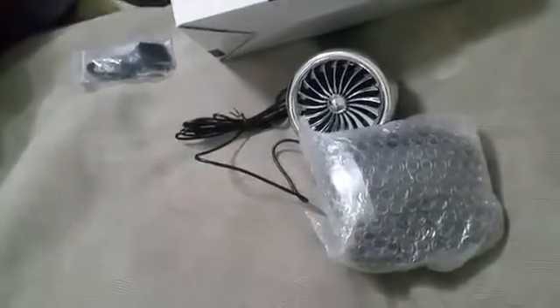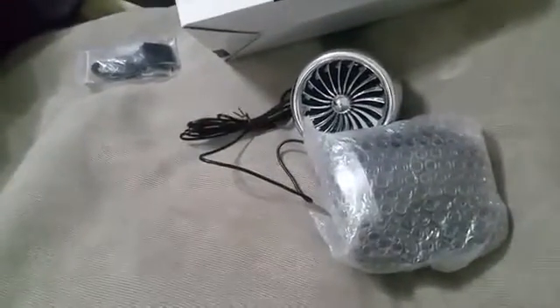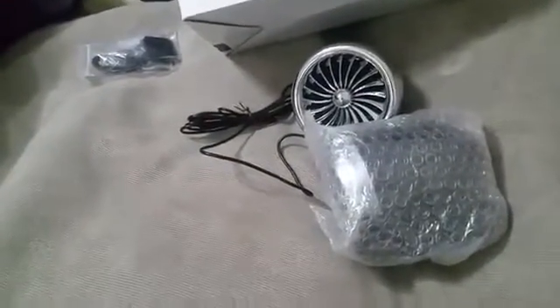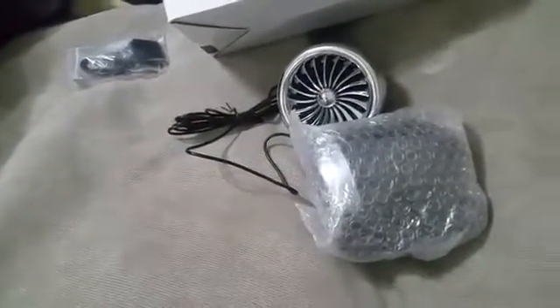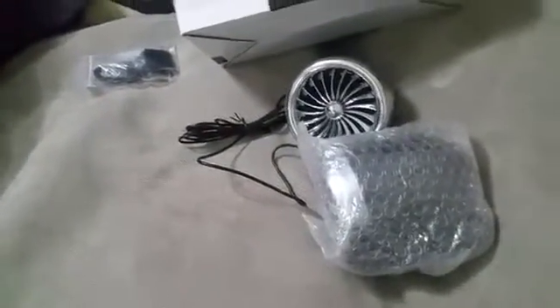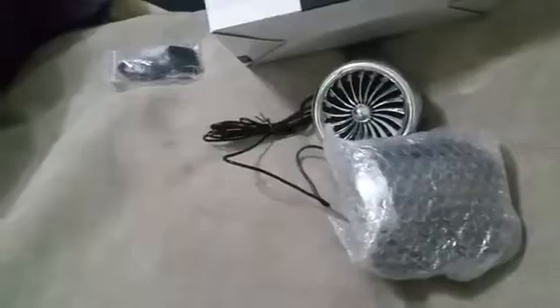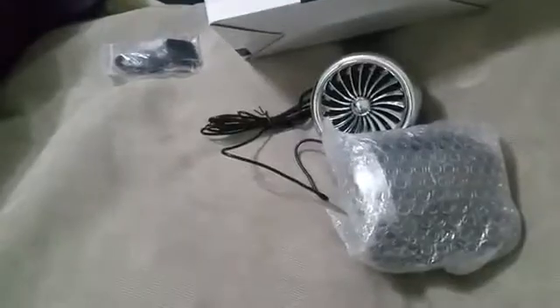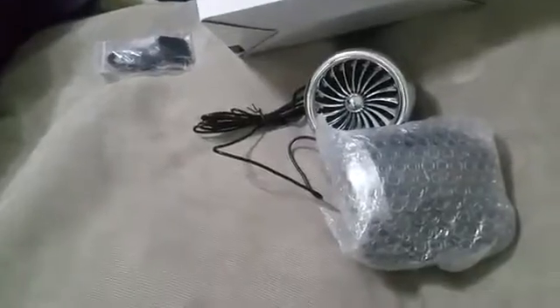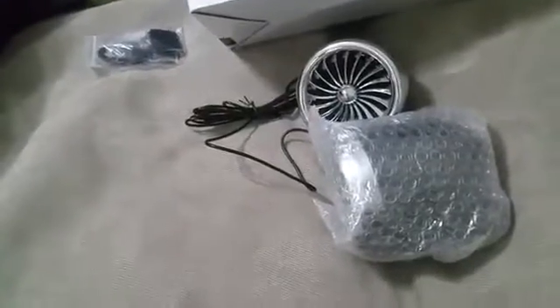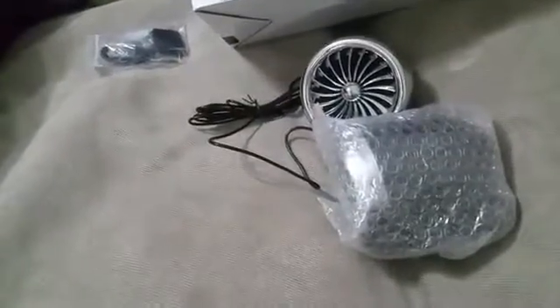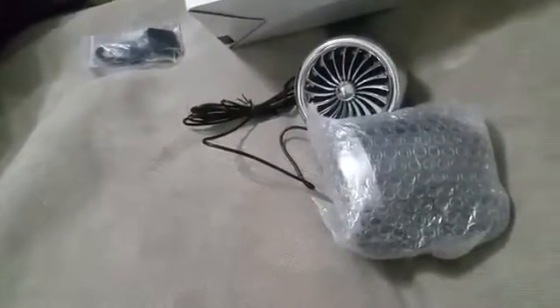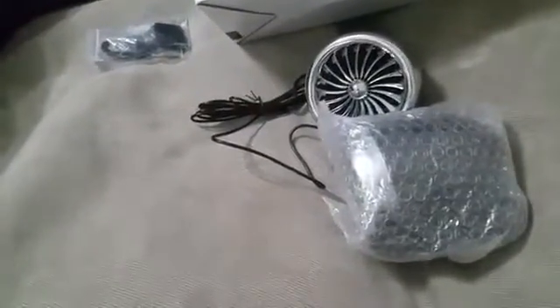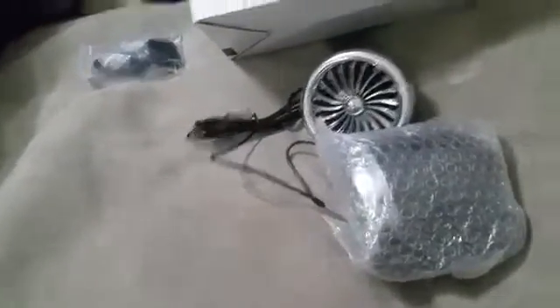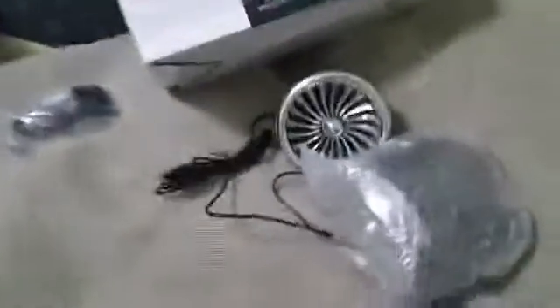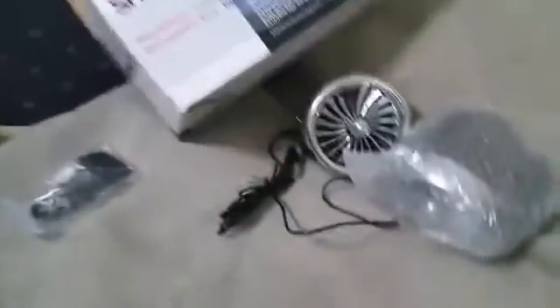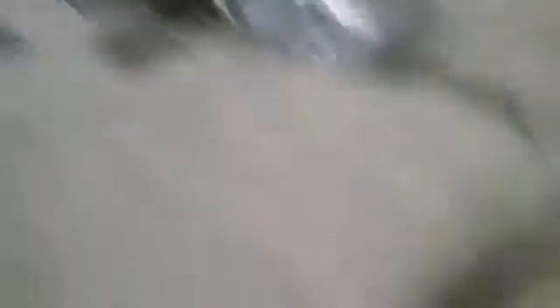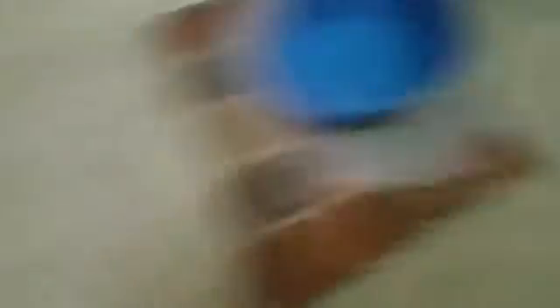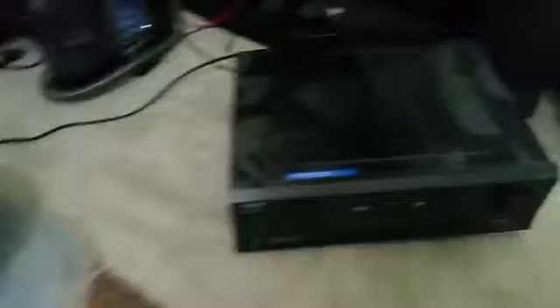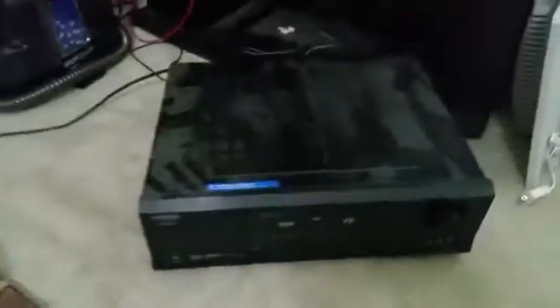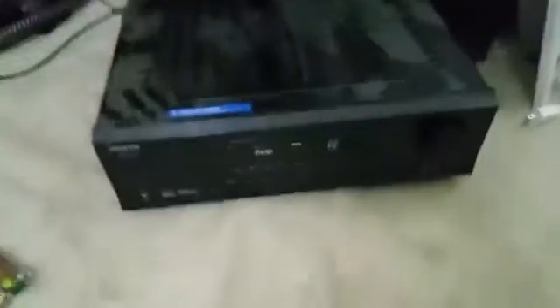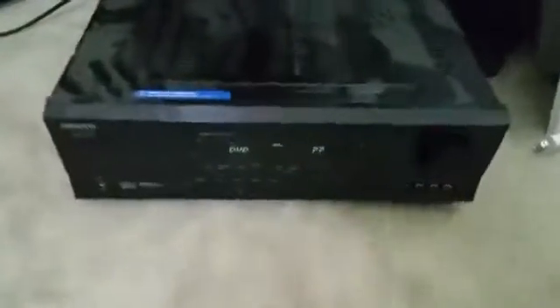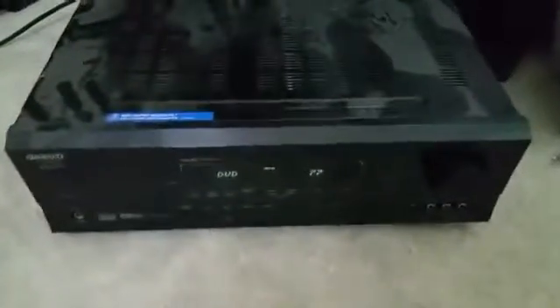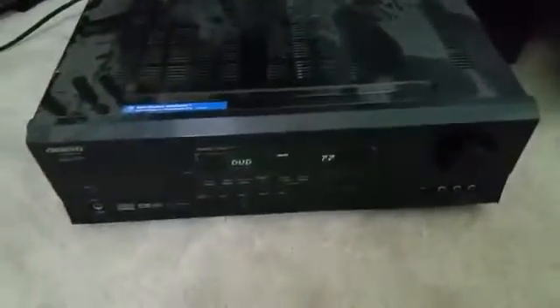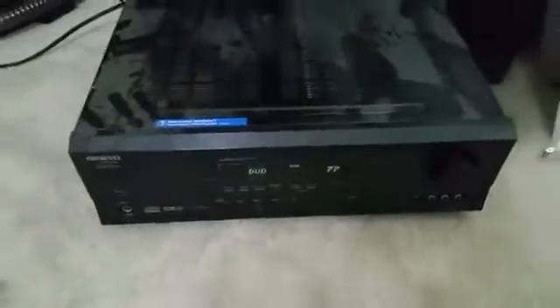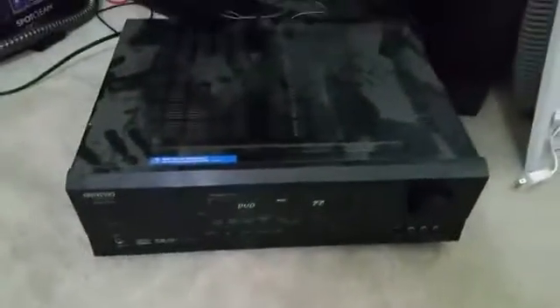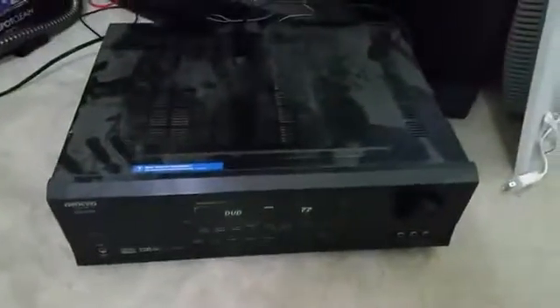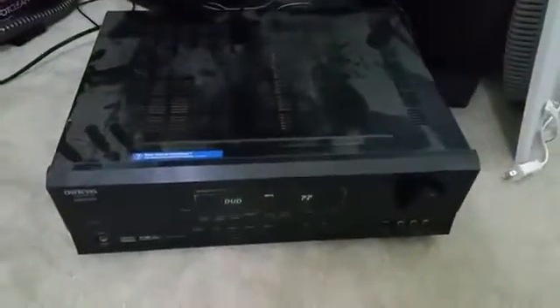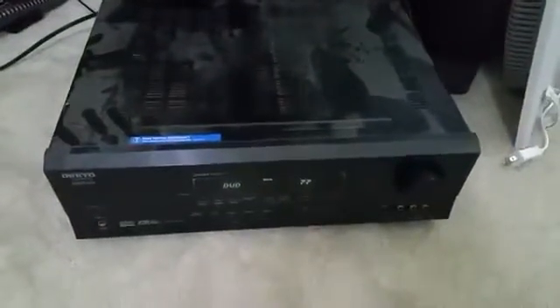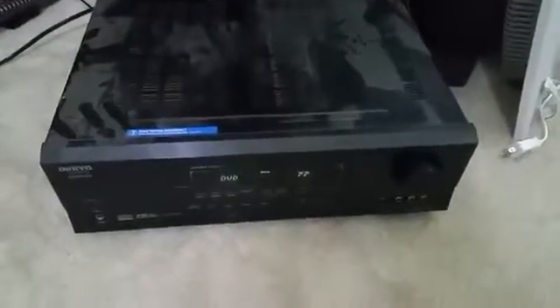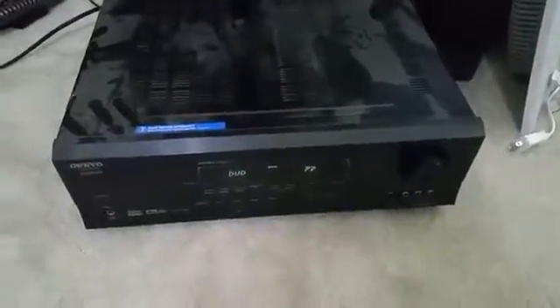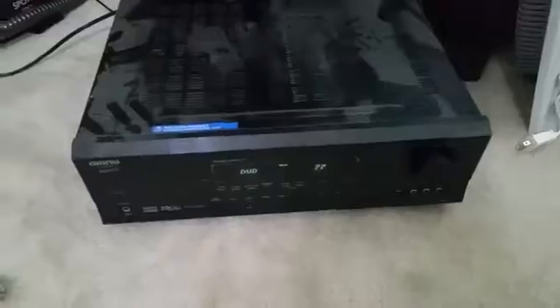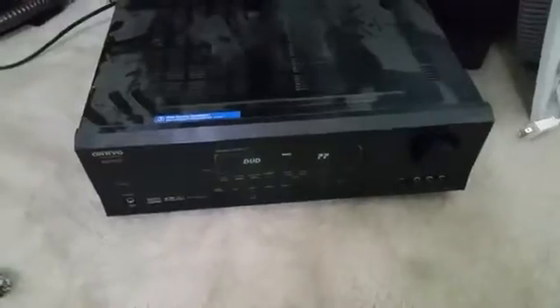I'm going to be putting them on a golf cart once I have the chance to, but it's in another state, so that's another story. Just to show you, I did hook them up to this old dusty receiver that I have. It took me a while to actually get it set up just to test them out, but they did work. It's nice.